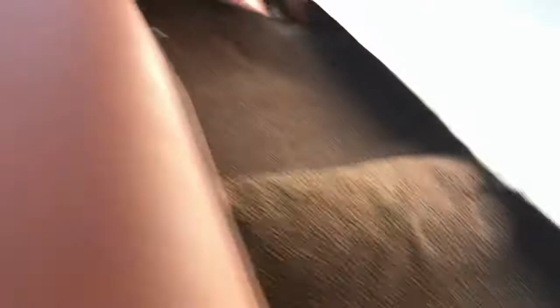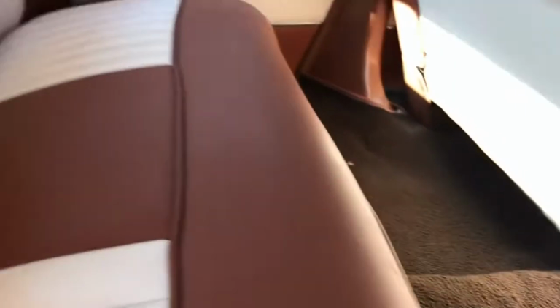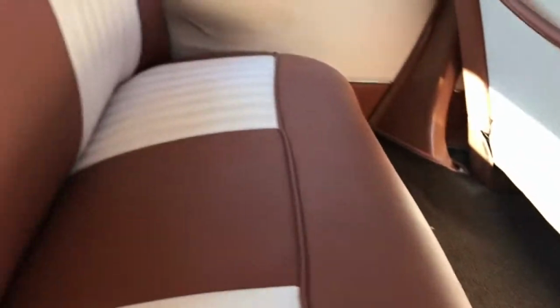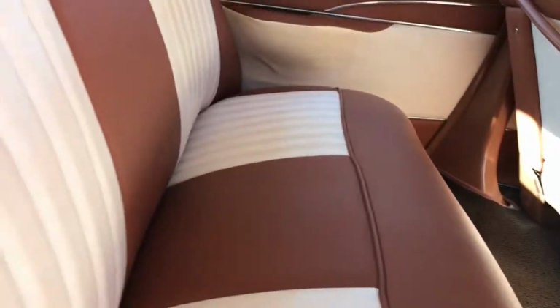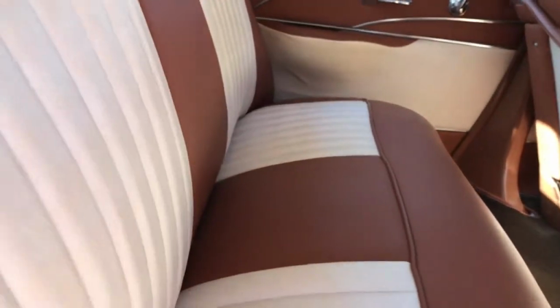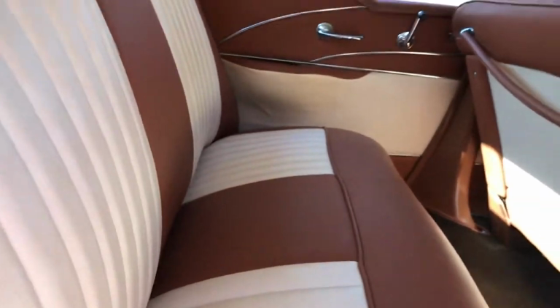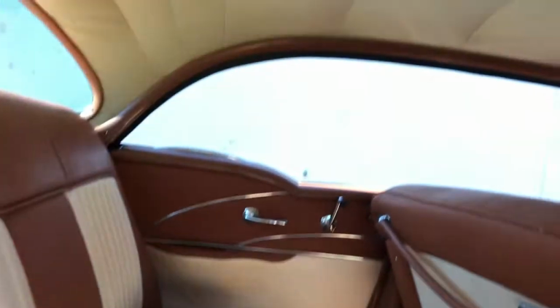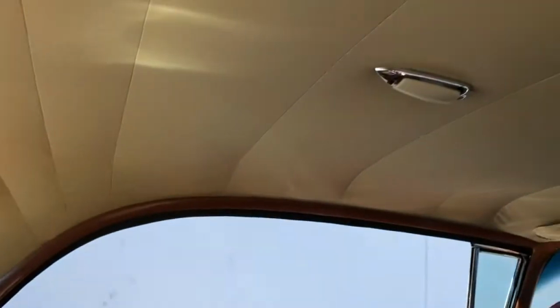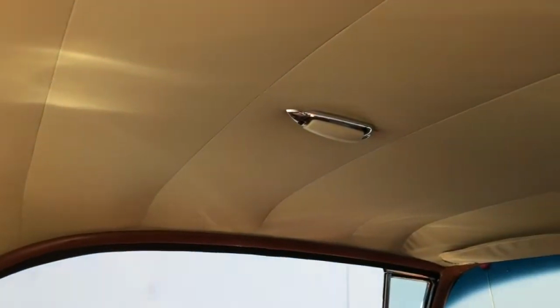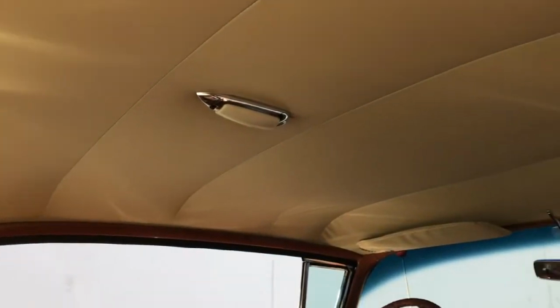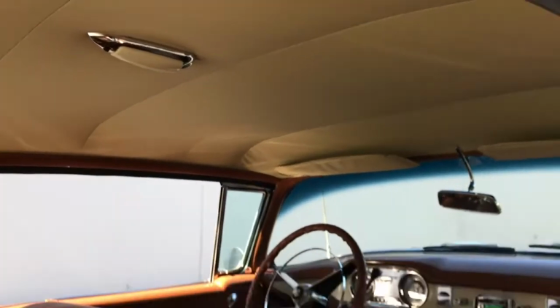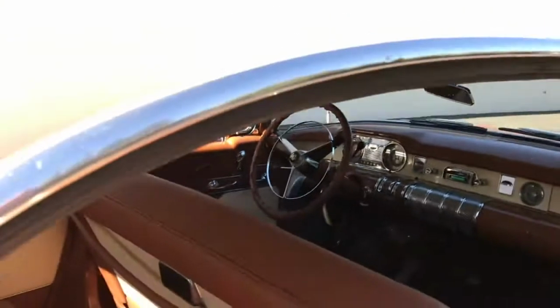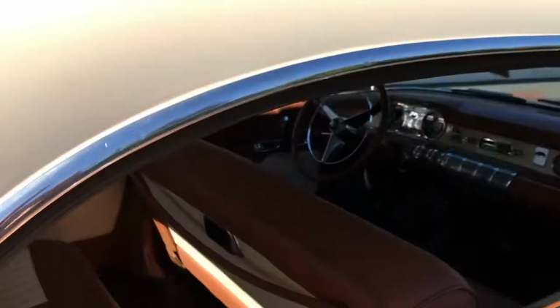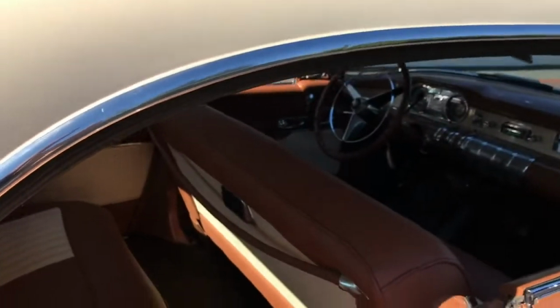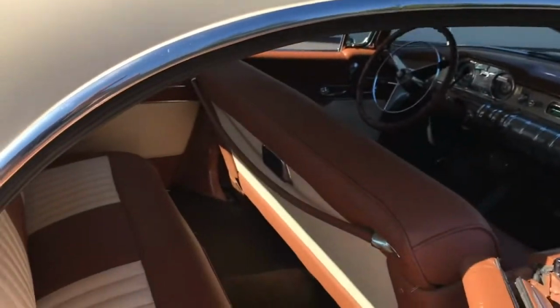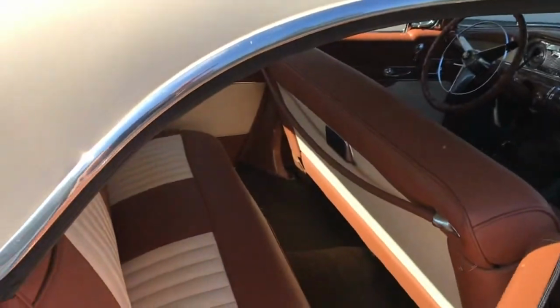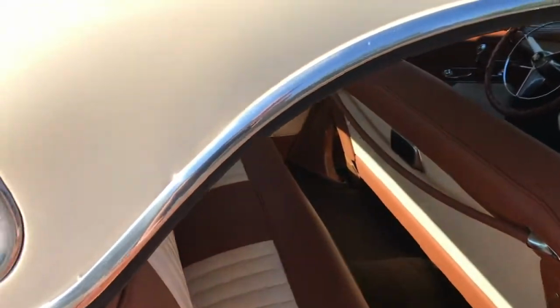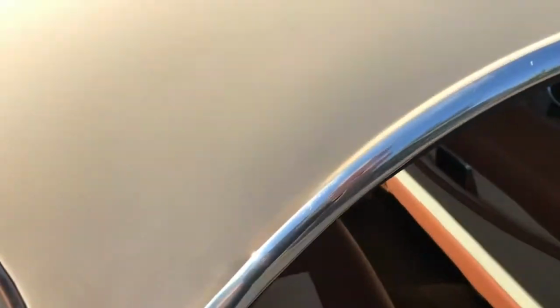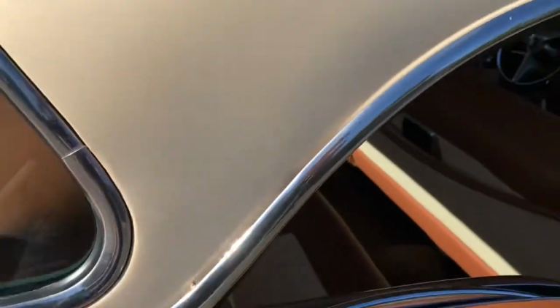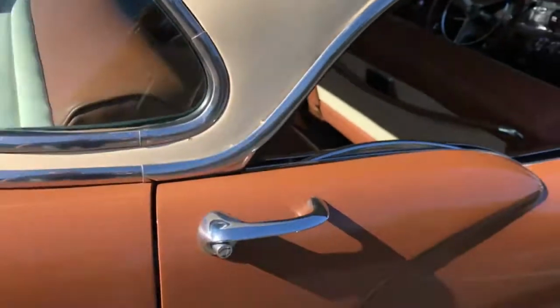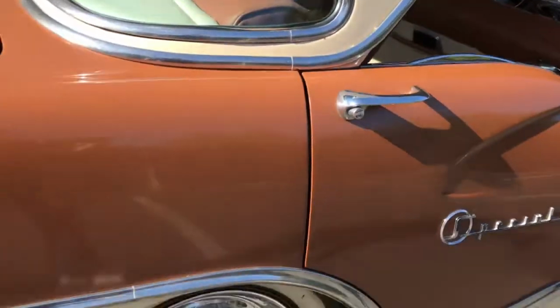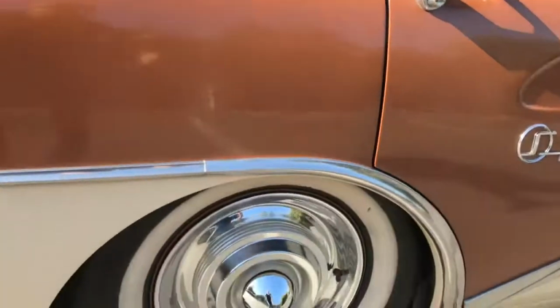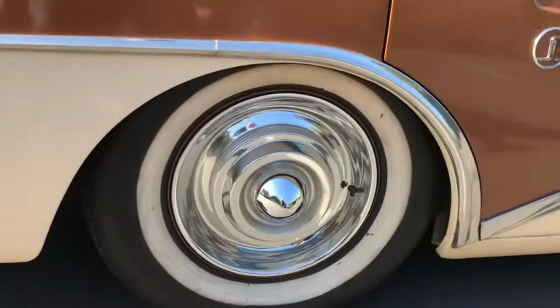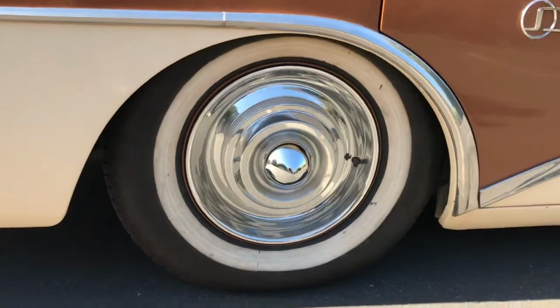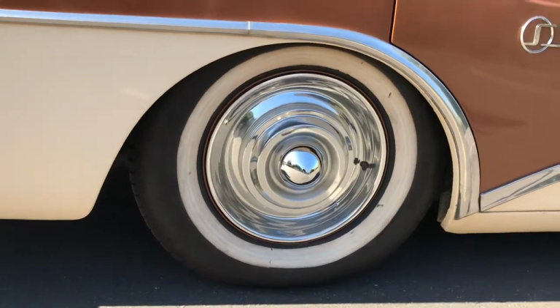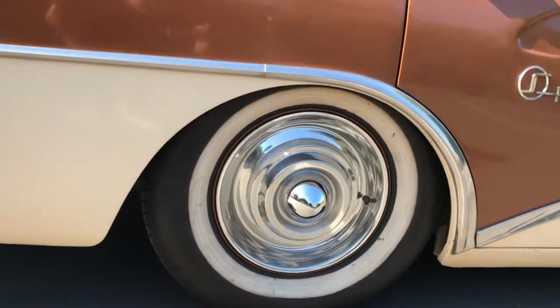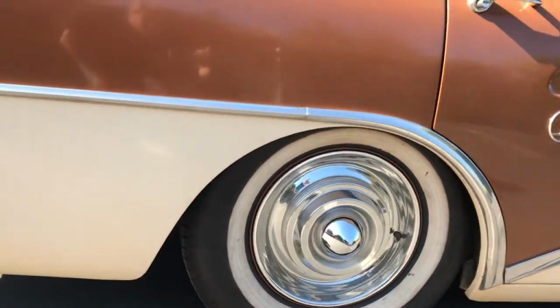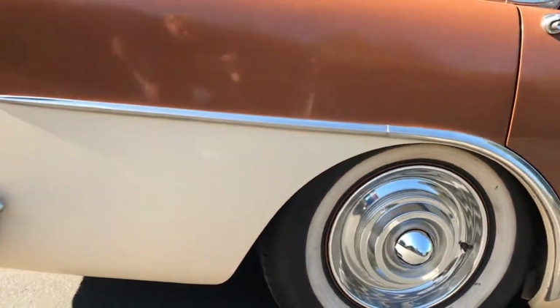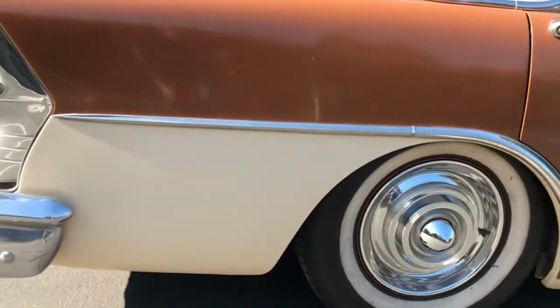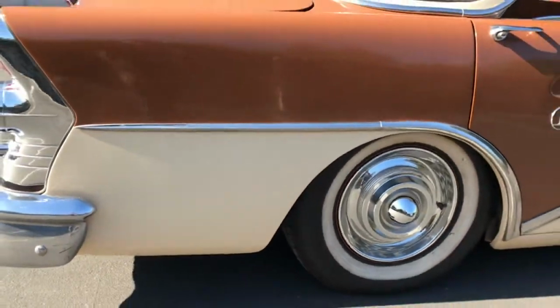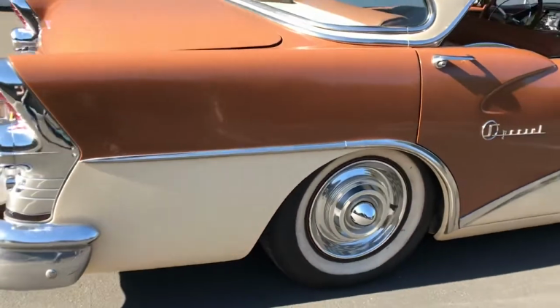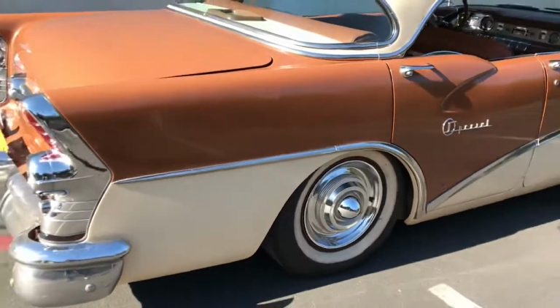Interior, nice done headliner. No rust, nice polished, no trim missing.